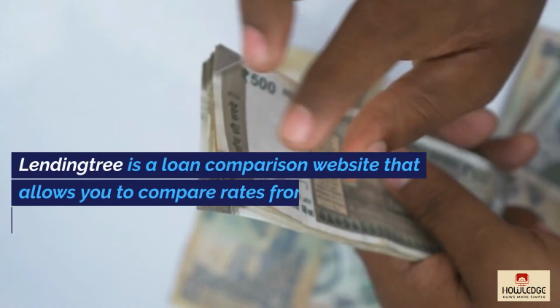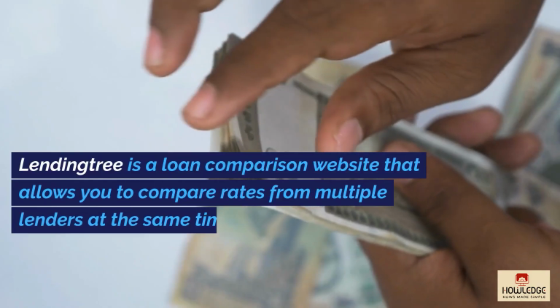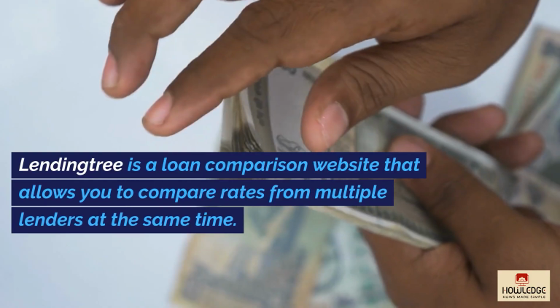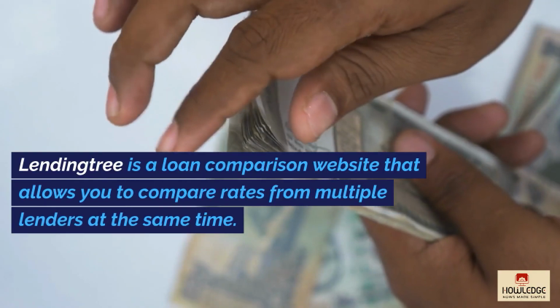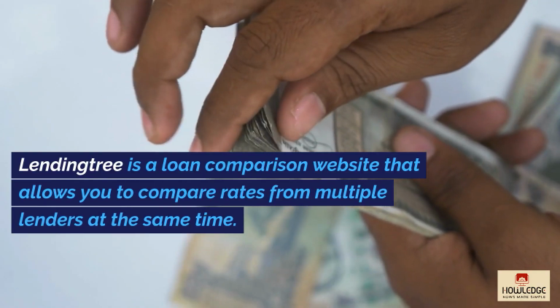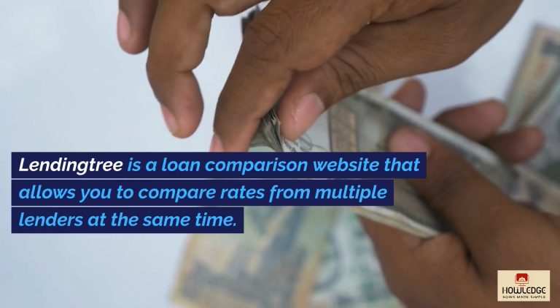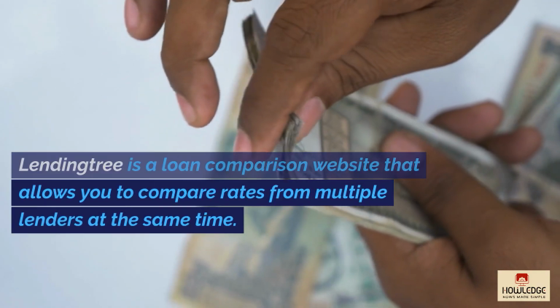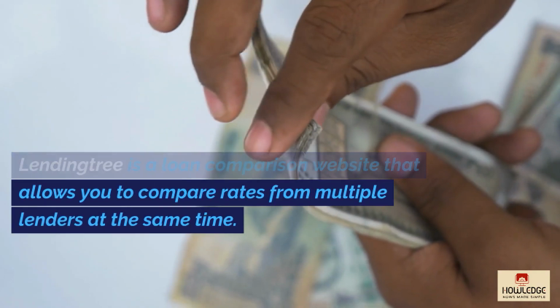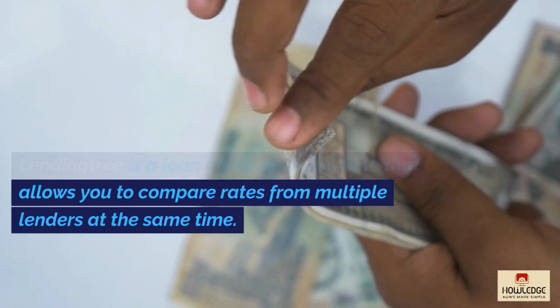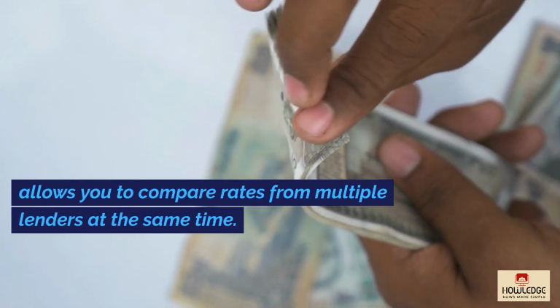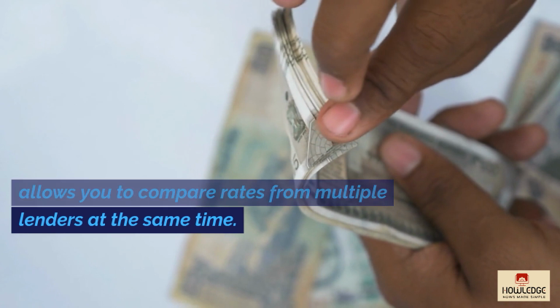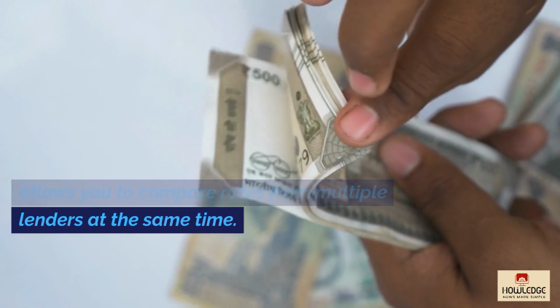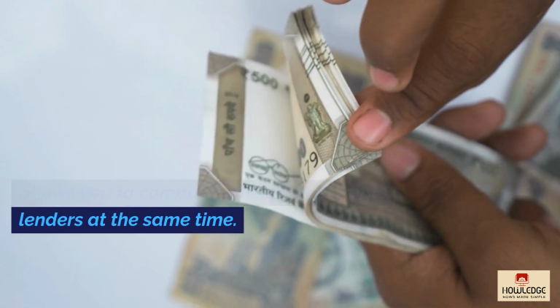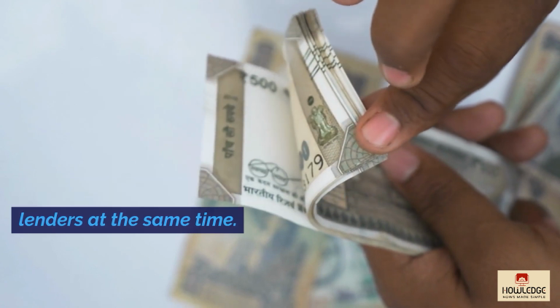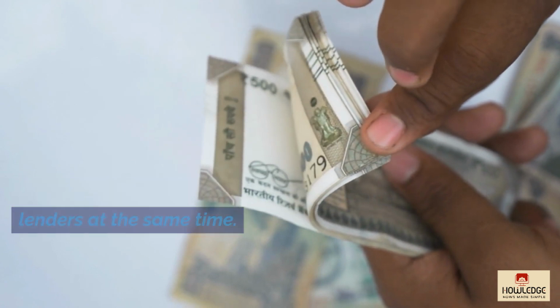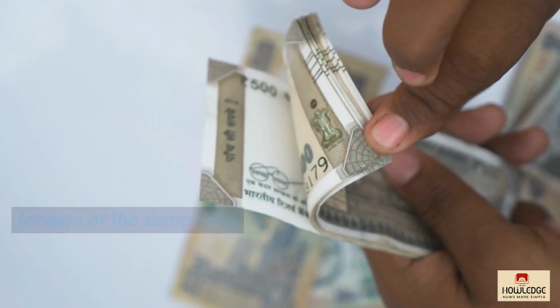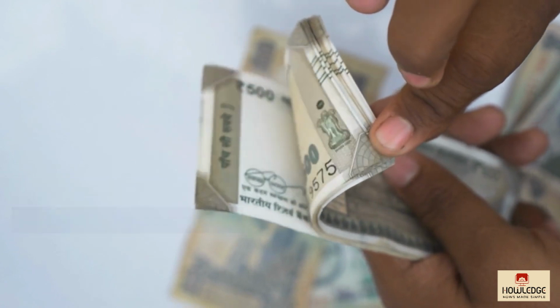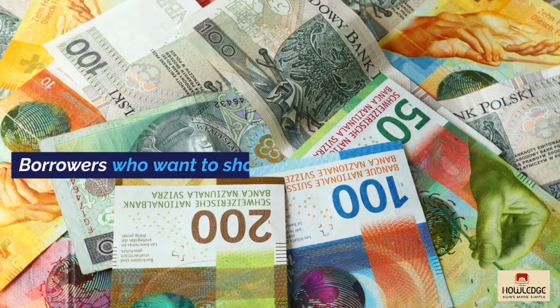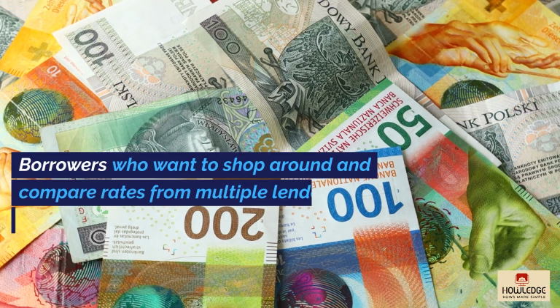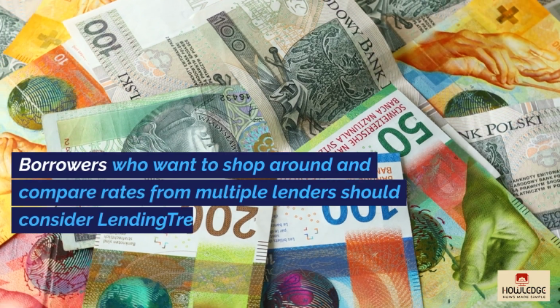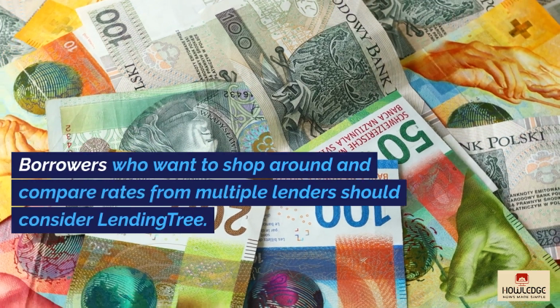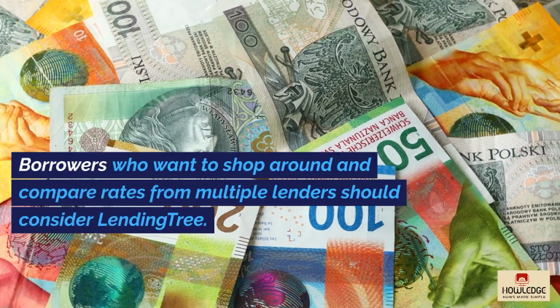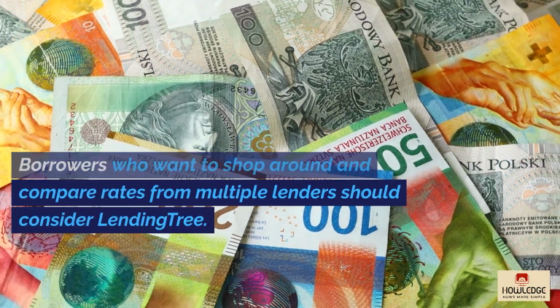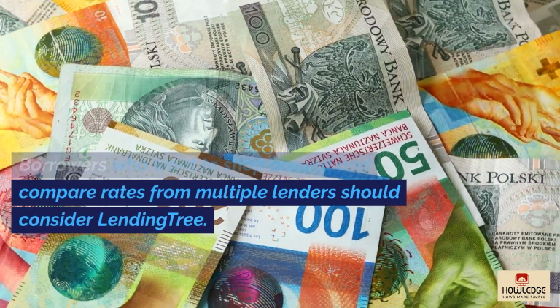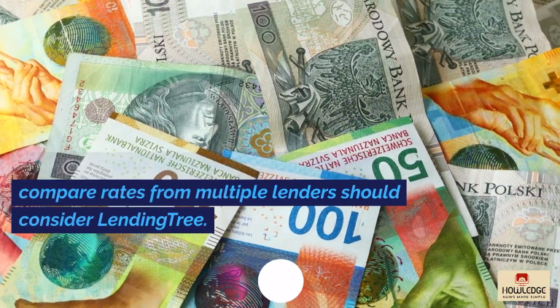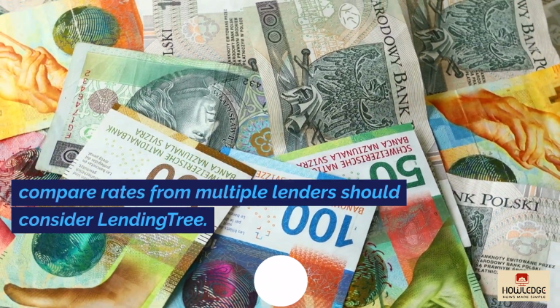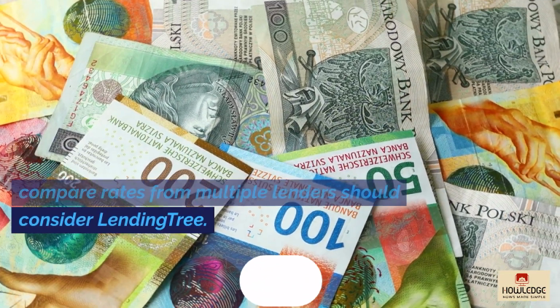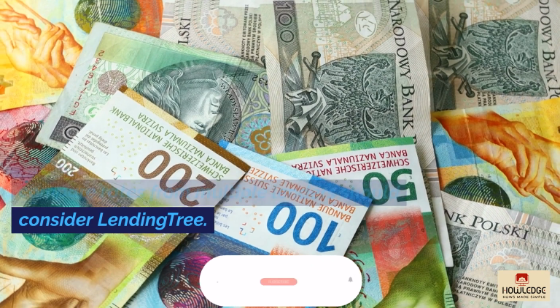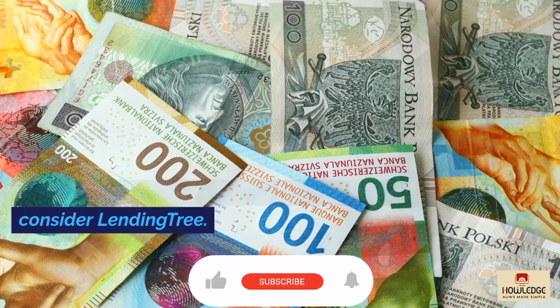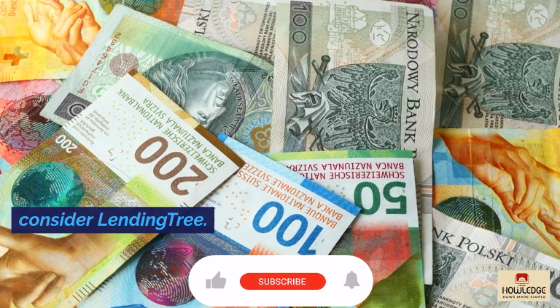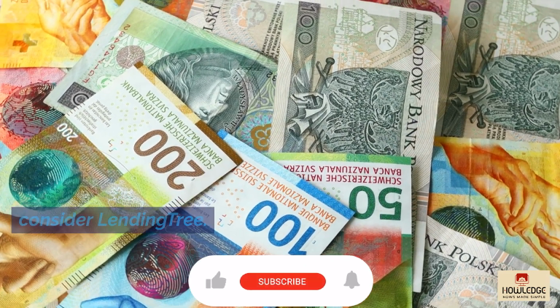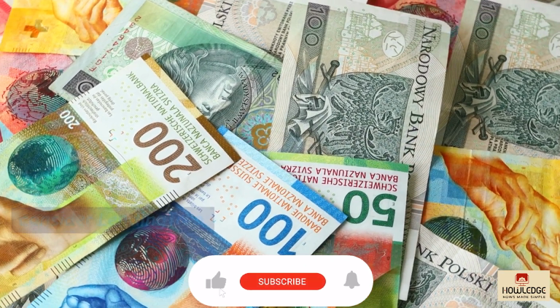LendingTree is a loan comparison website that allows you to compare rates from multiple lenders at the same time. Borrowers who want to shop around and compare rates from multiple lenders should consider LendingTree.